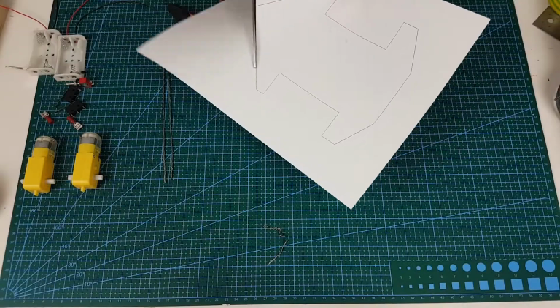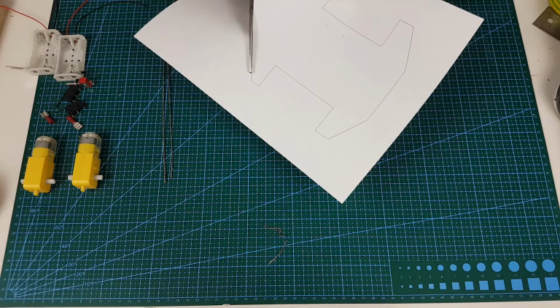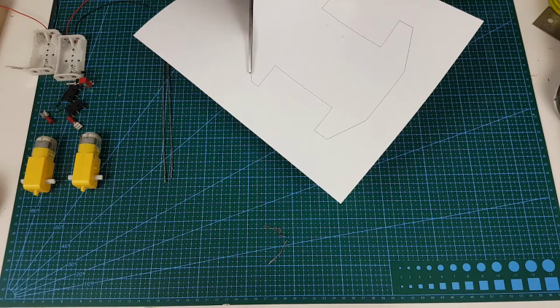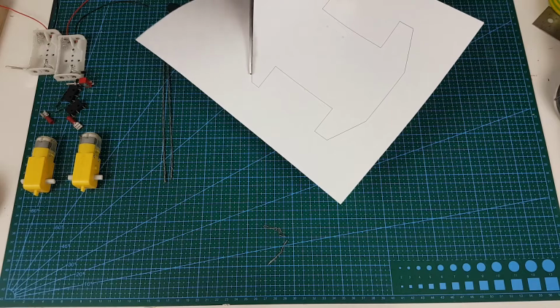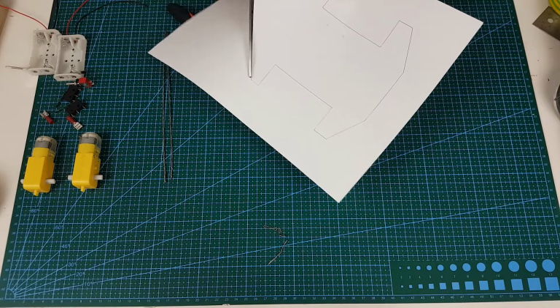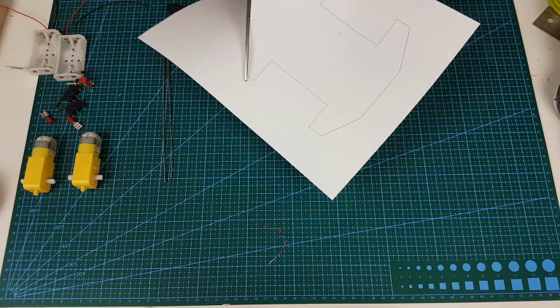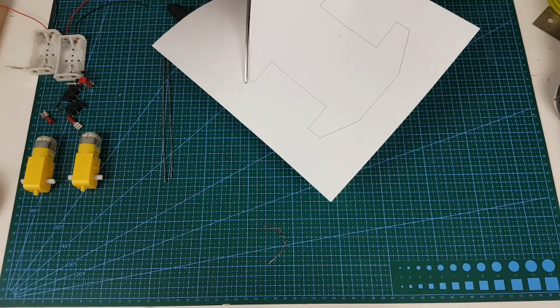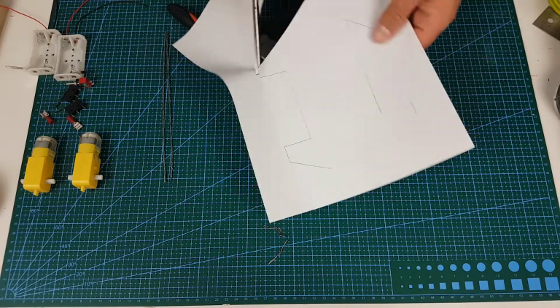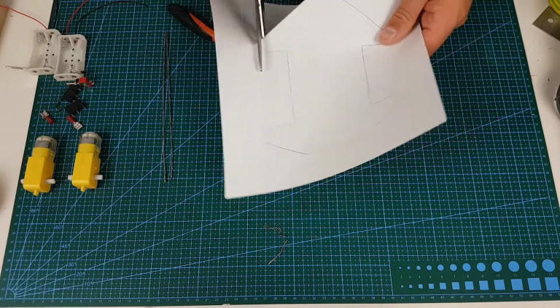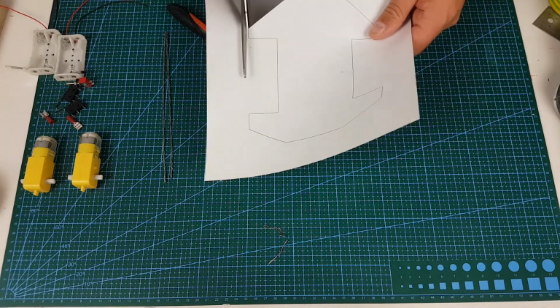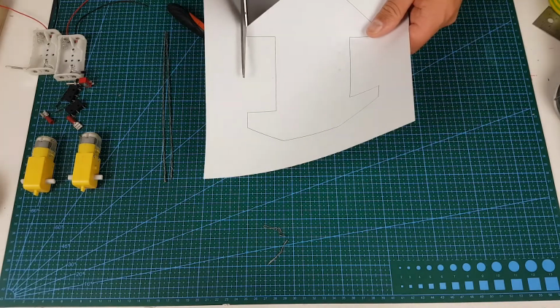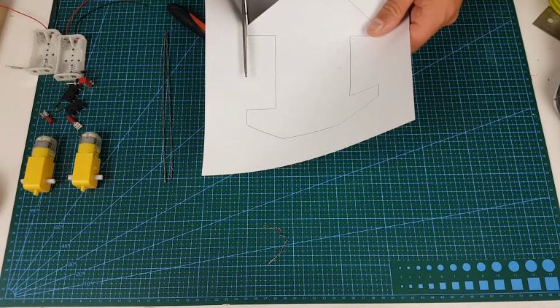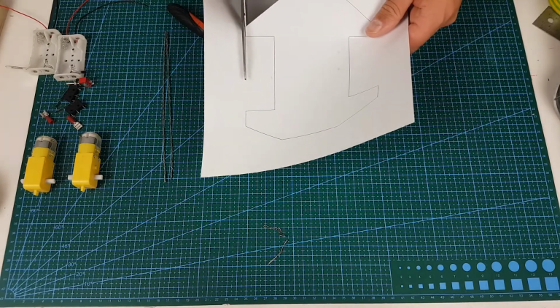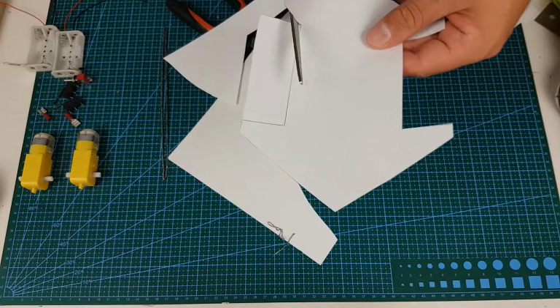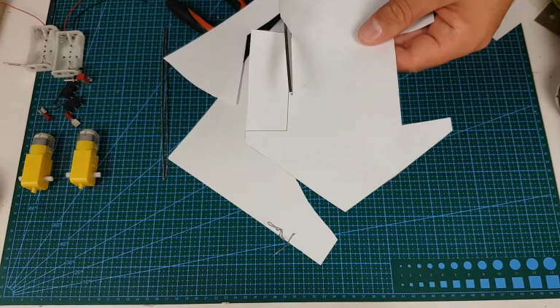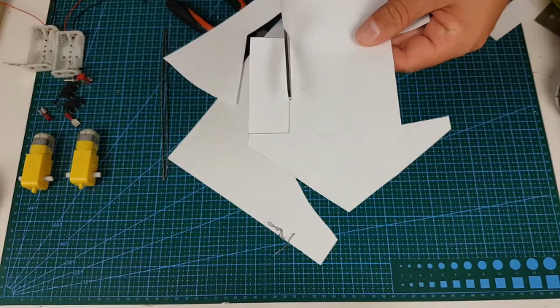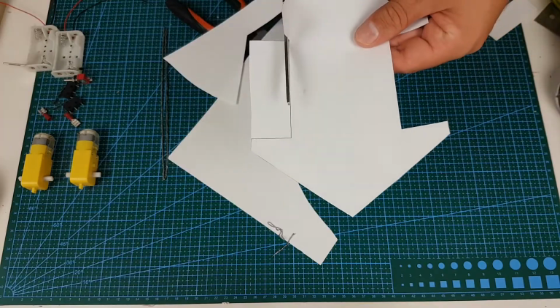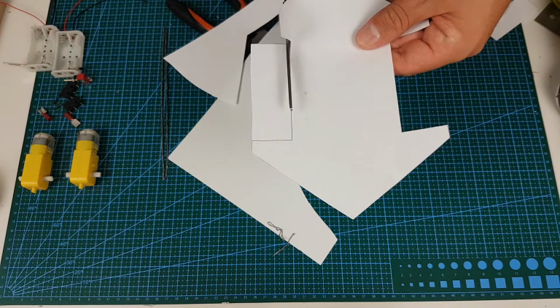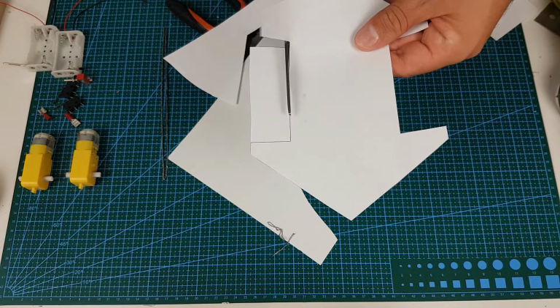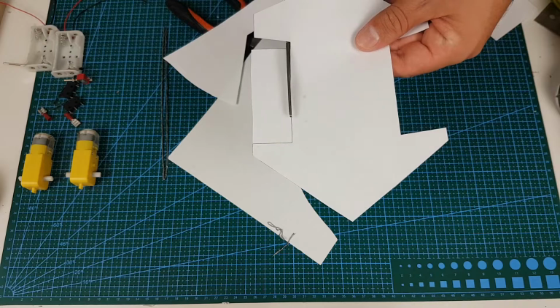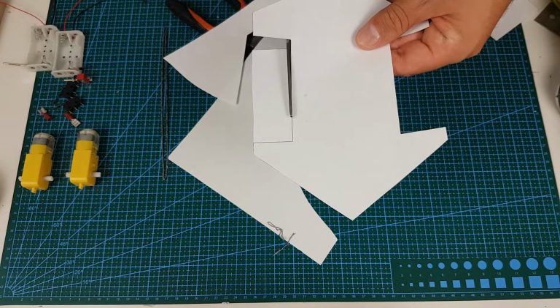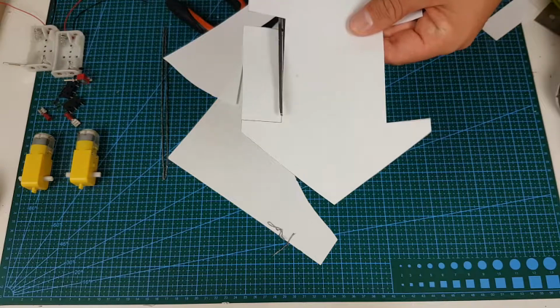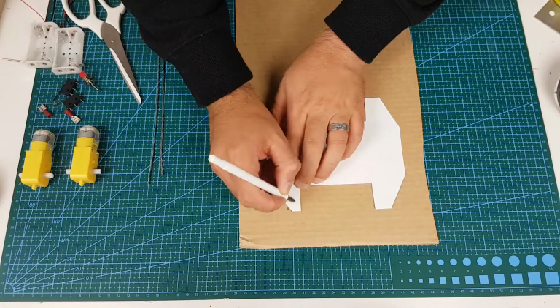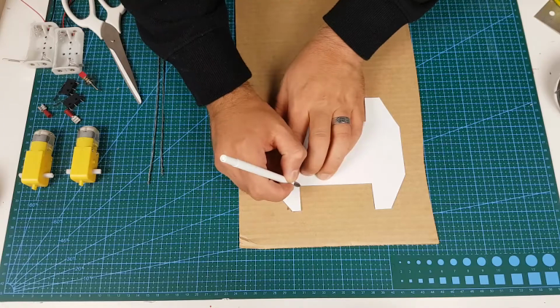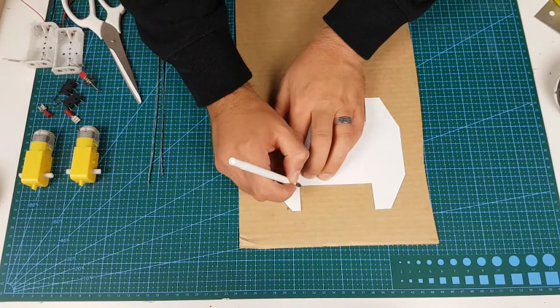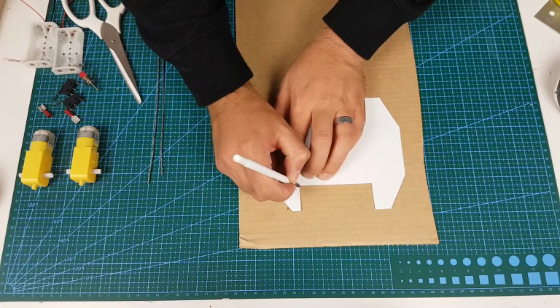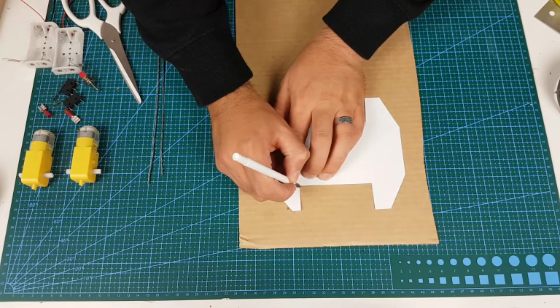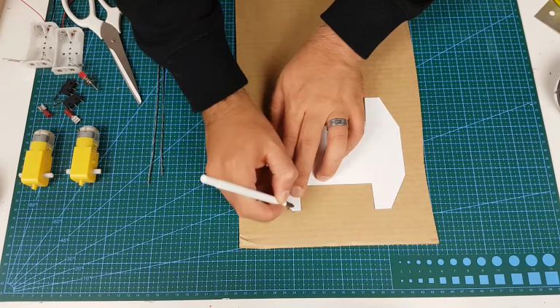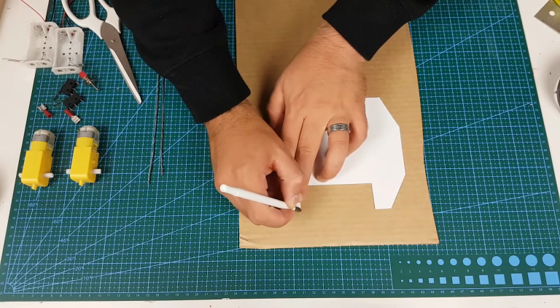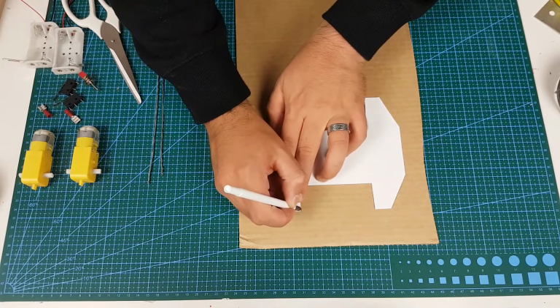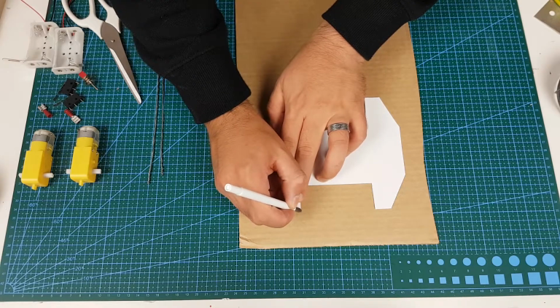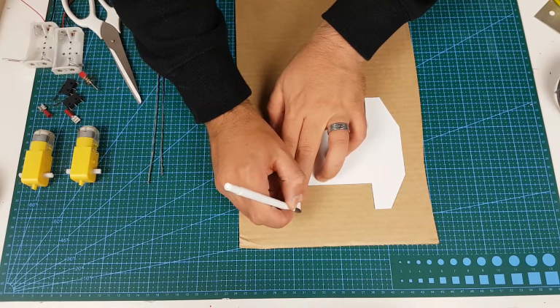Transfer the template onto thick cardboard — that way it'll provide structural integrity. It doesn't really matter what template you use as long as you have enough room for the motor, the wheels, and the power supply.